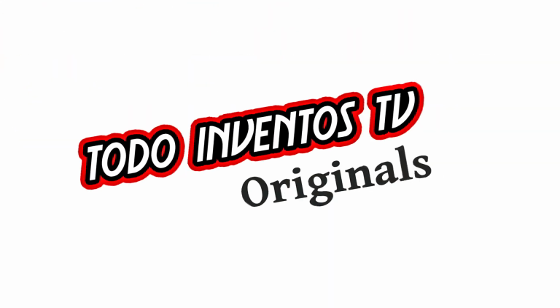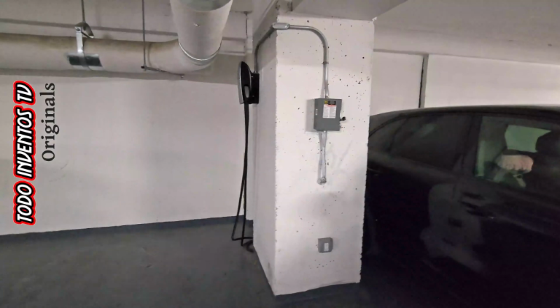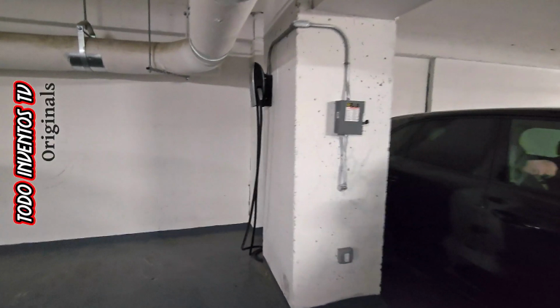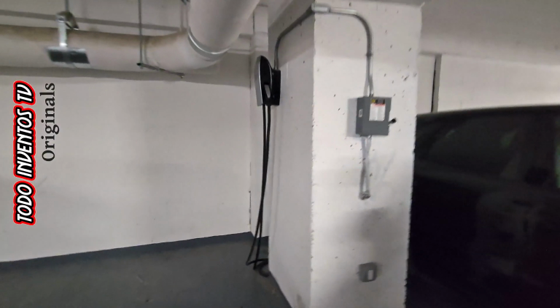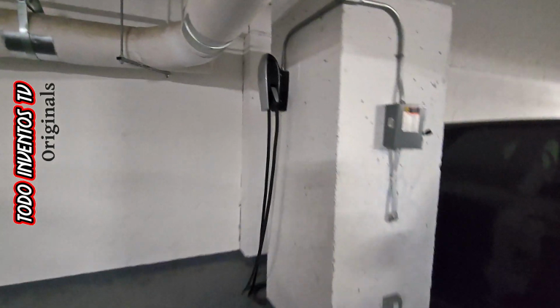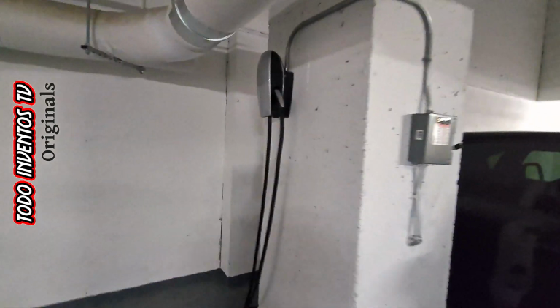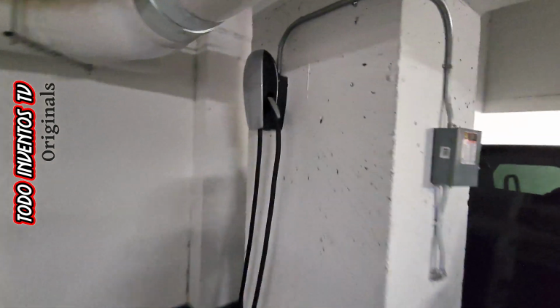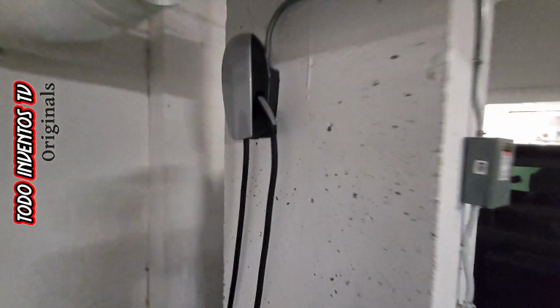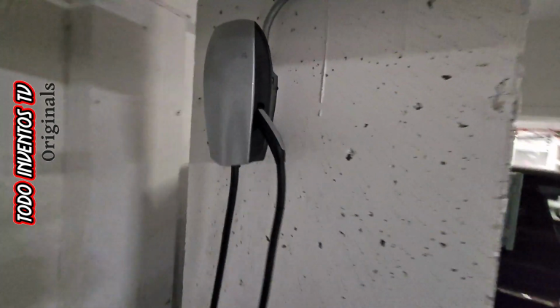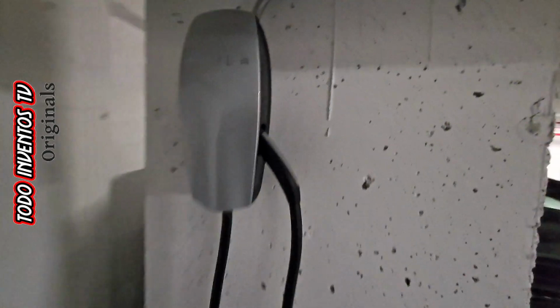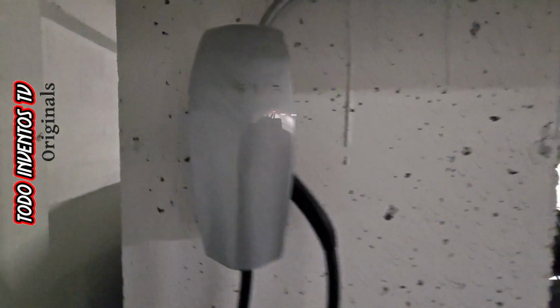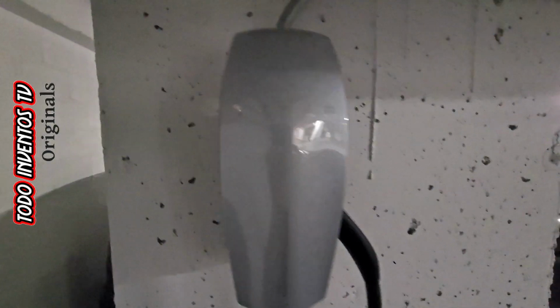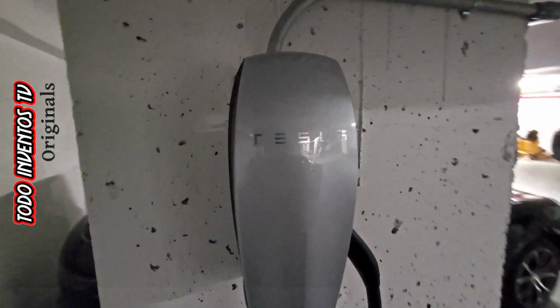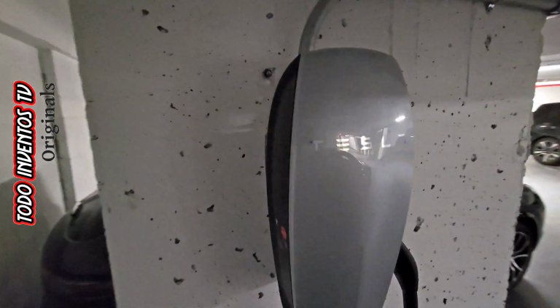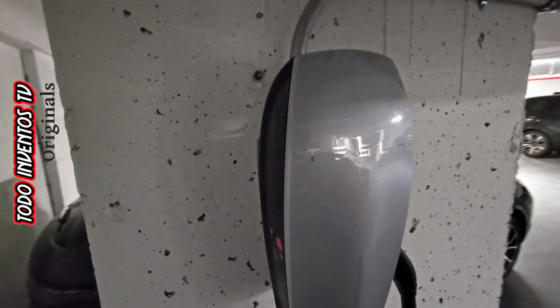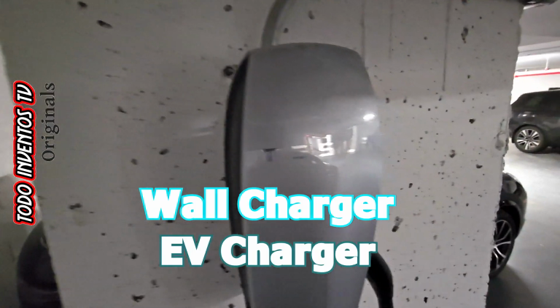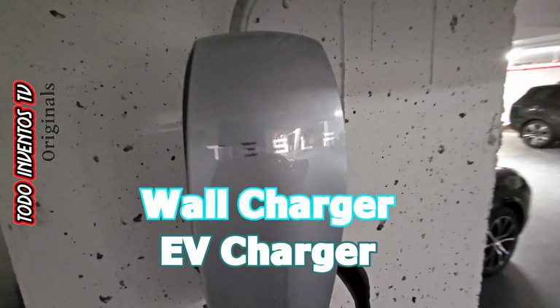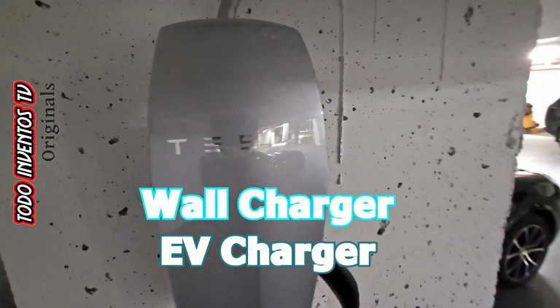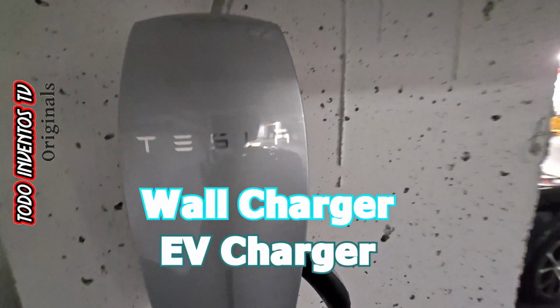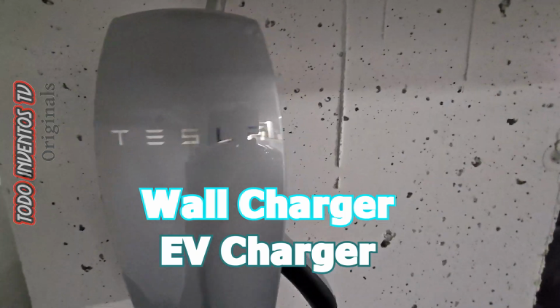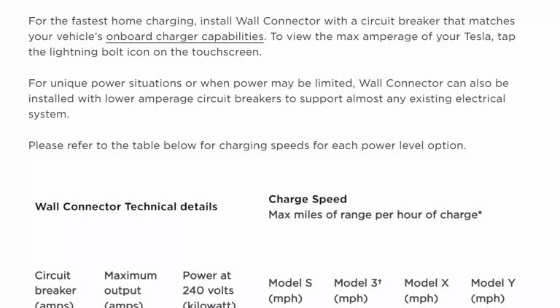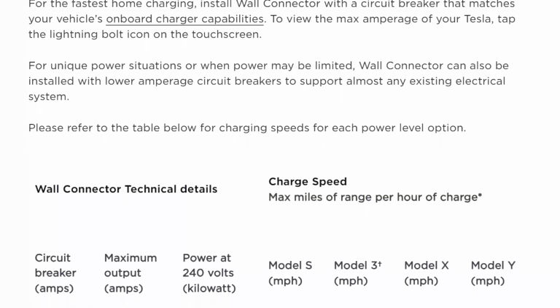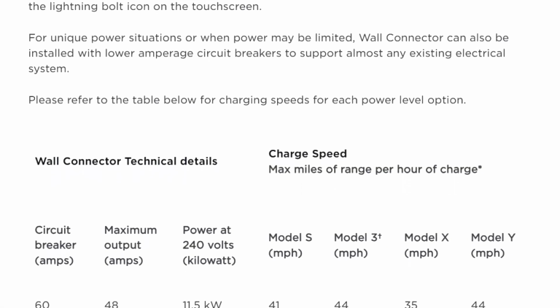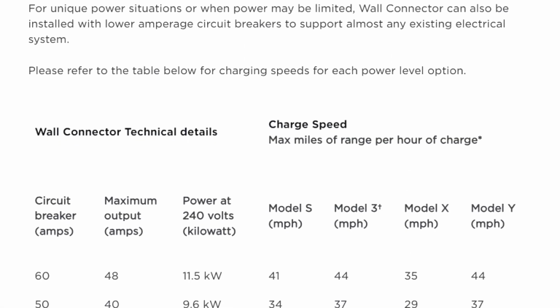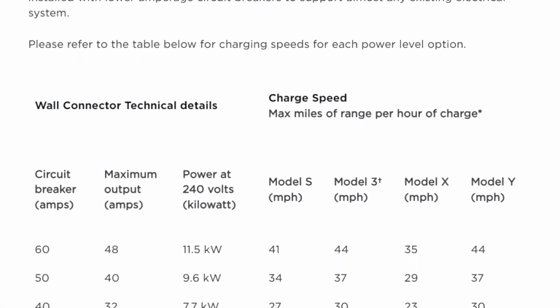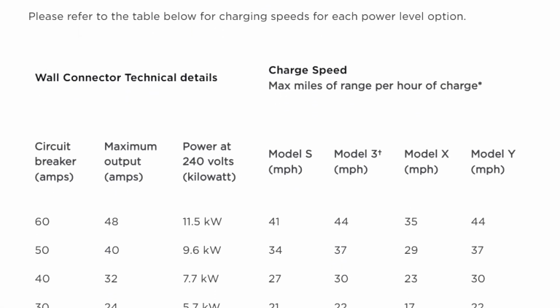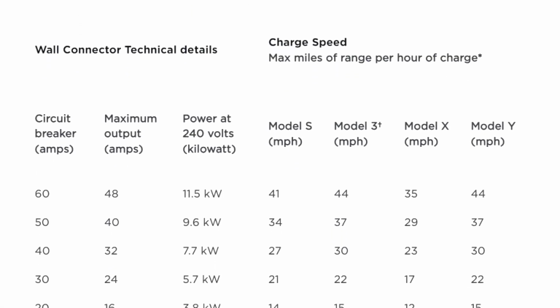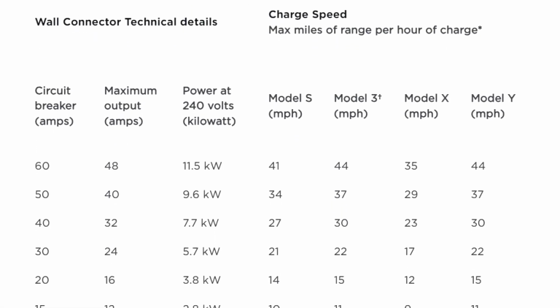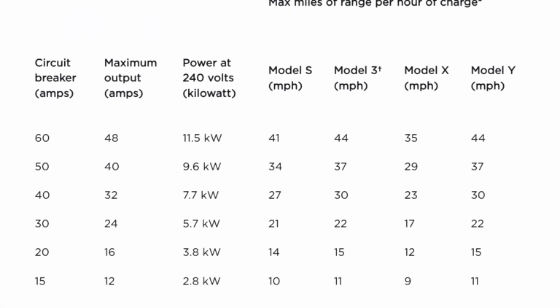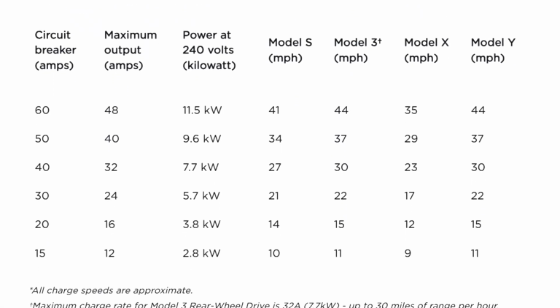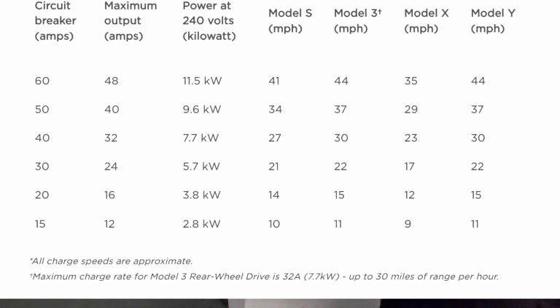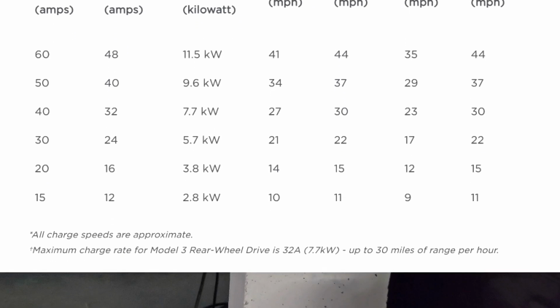Hello, in this video I'm going to show you what you need to connect a charger for your electric car. This type of charger is called a wall charger. On the official Tesla website we can see the specifications of this type of charger.